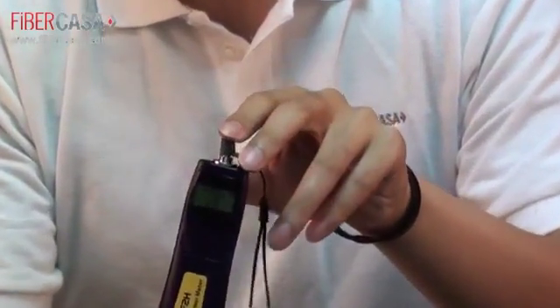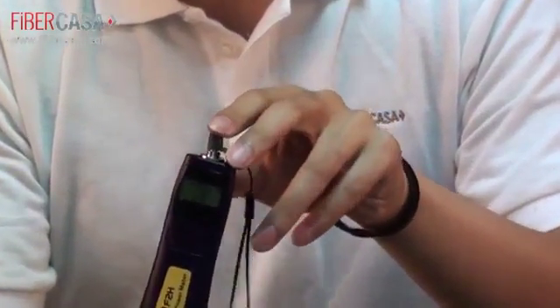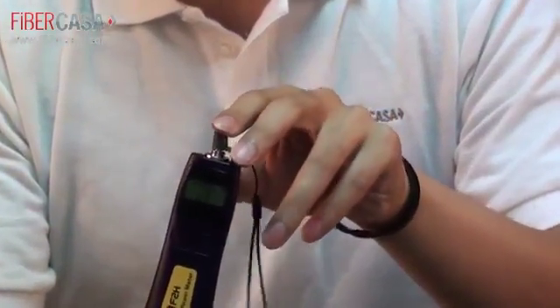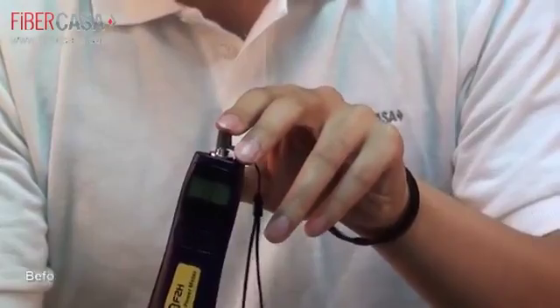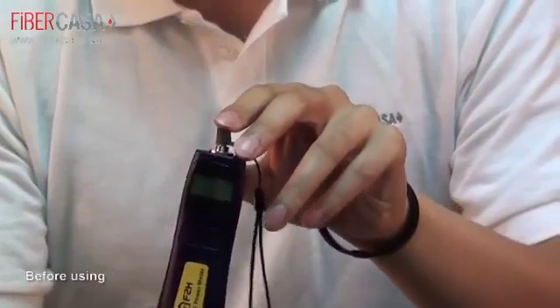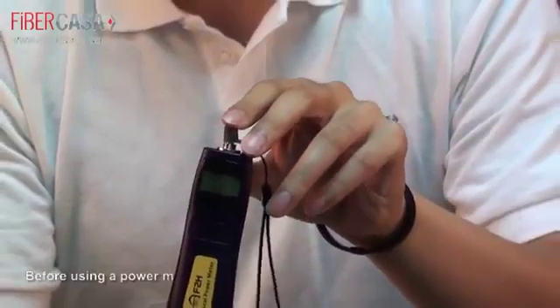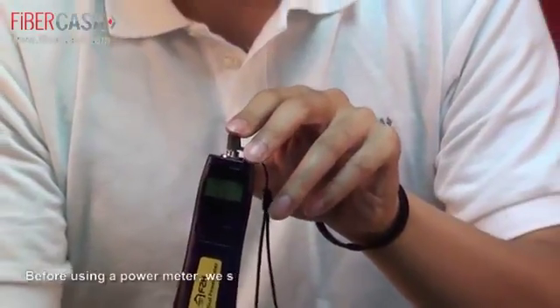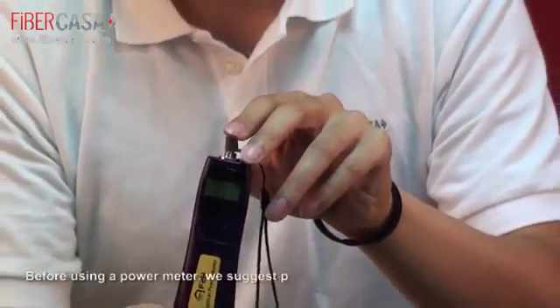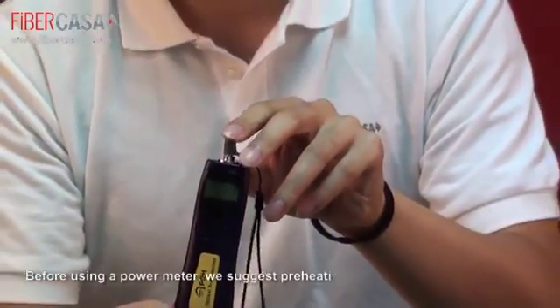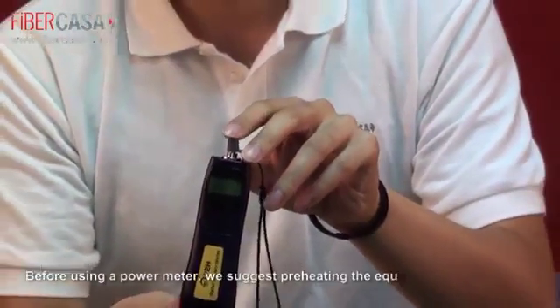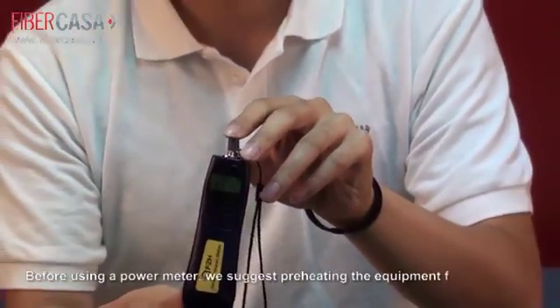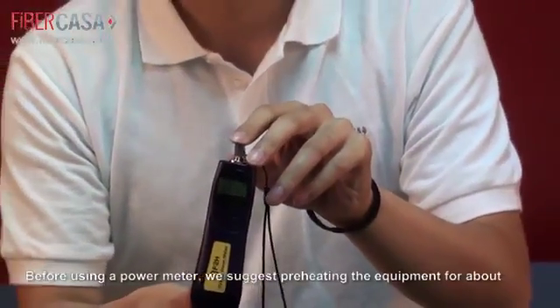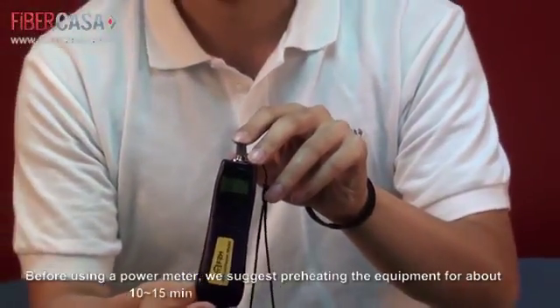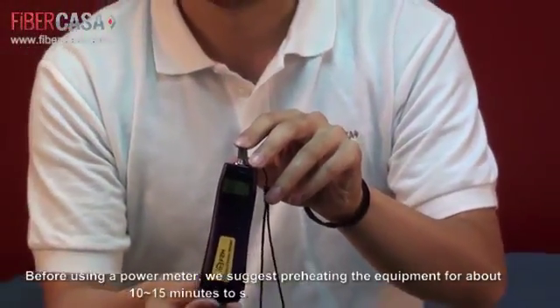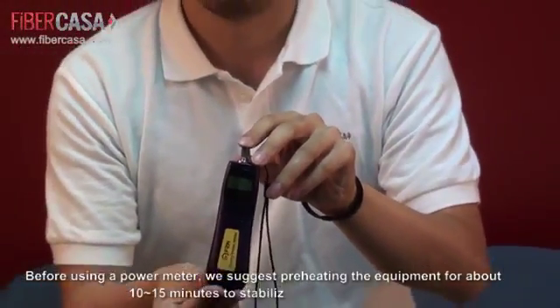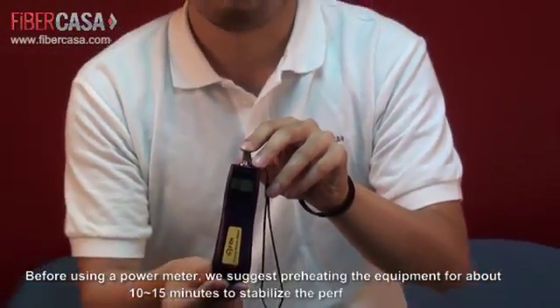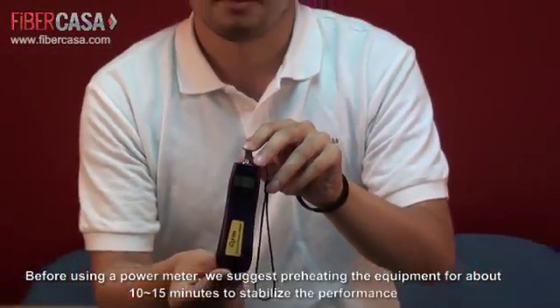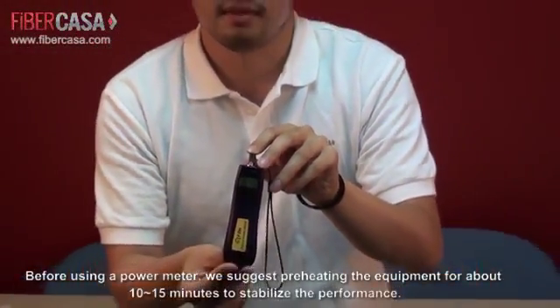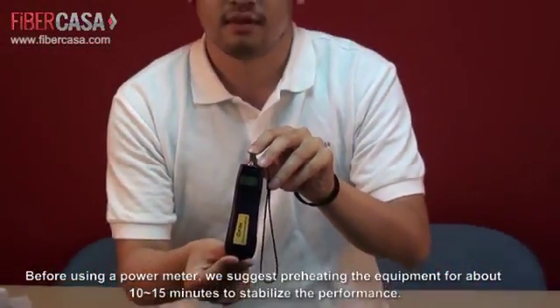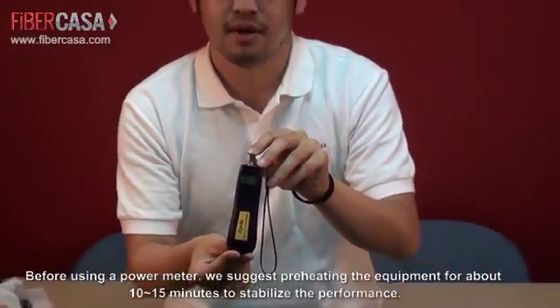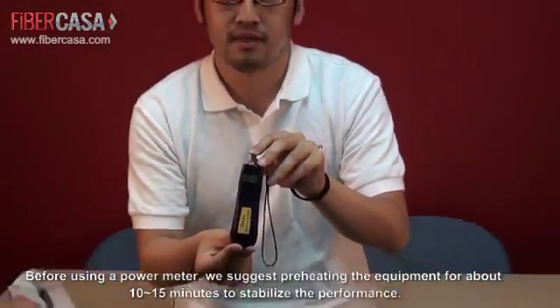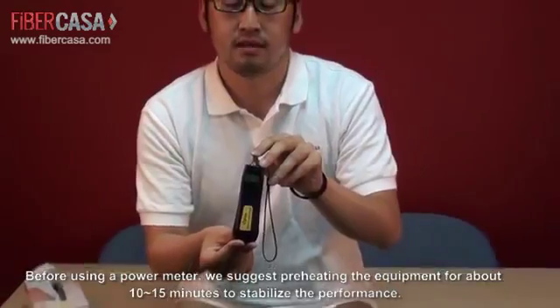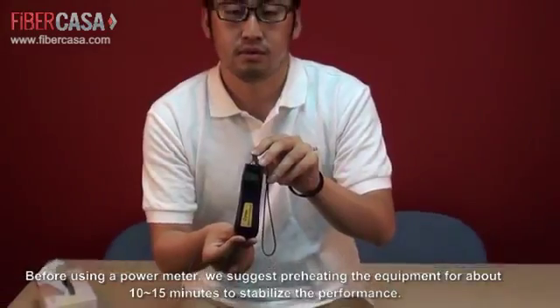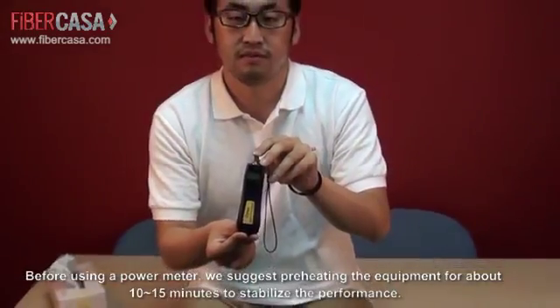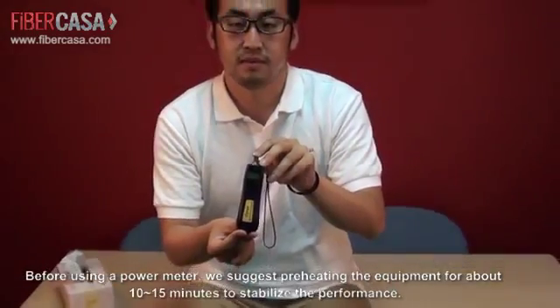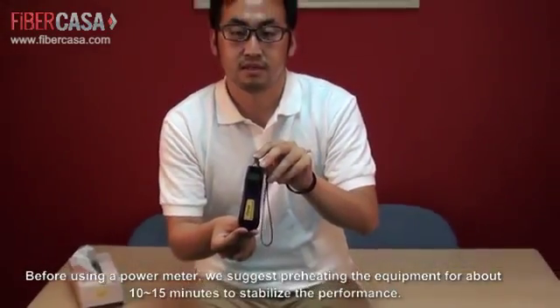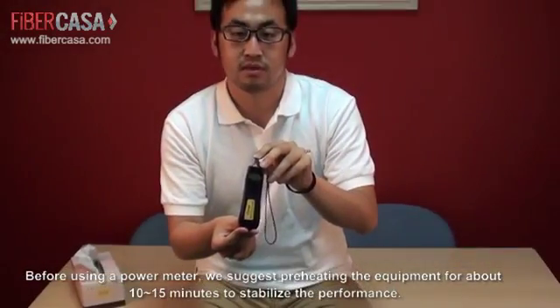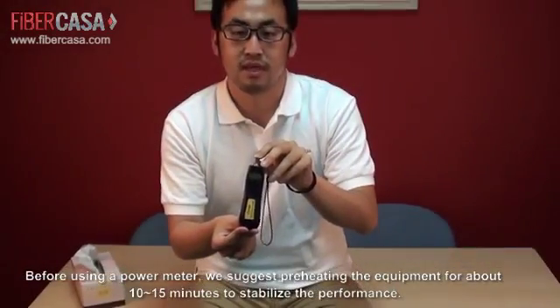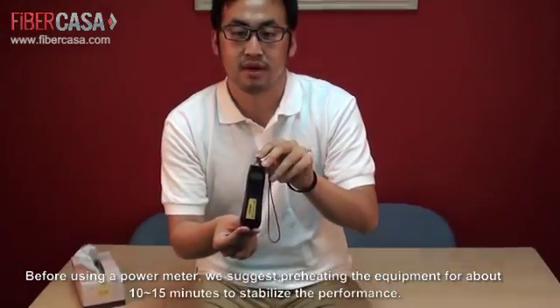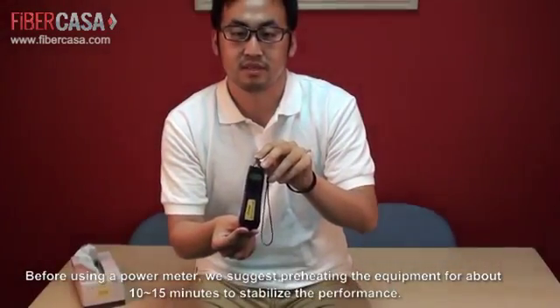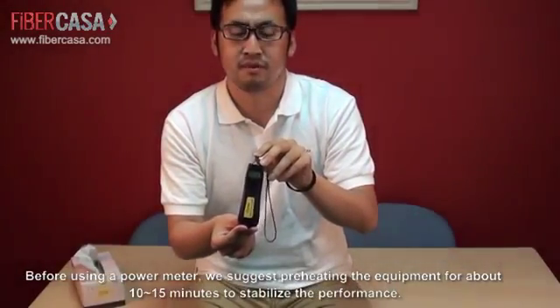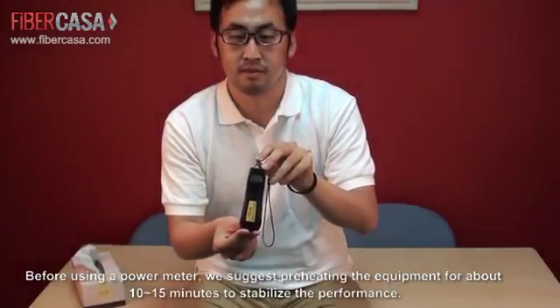Before using the power meter, we suggest preheating the equipment for about 10 to 15 minutes to stabilize the performance.